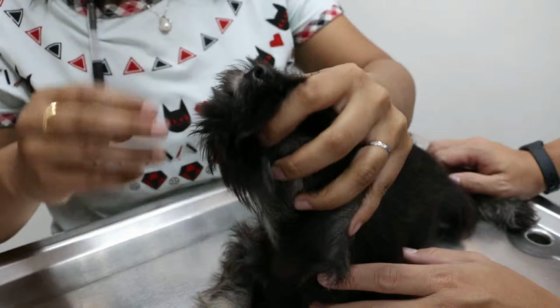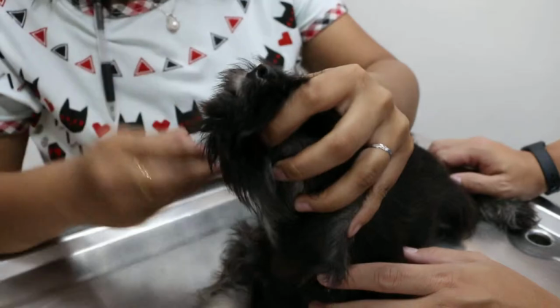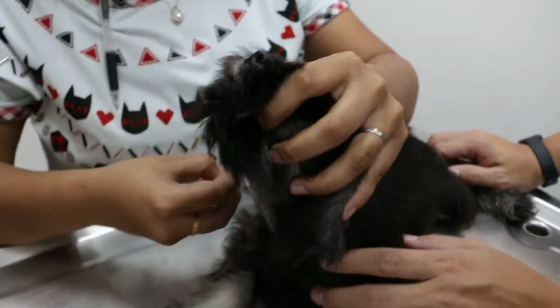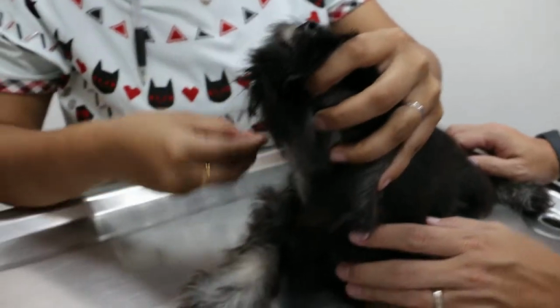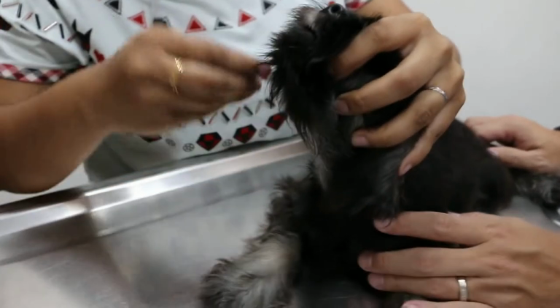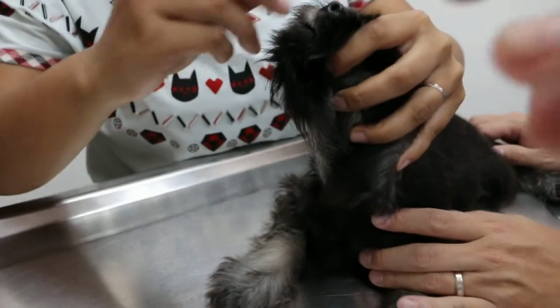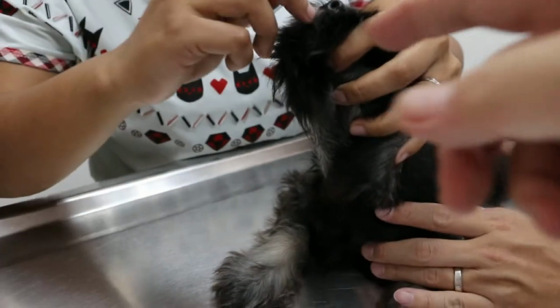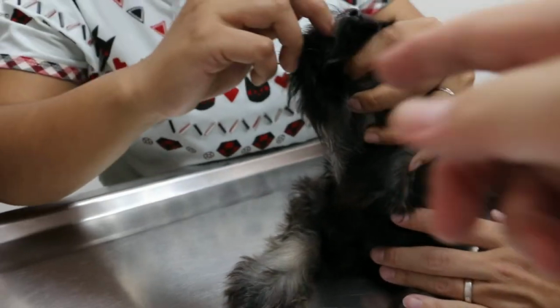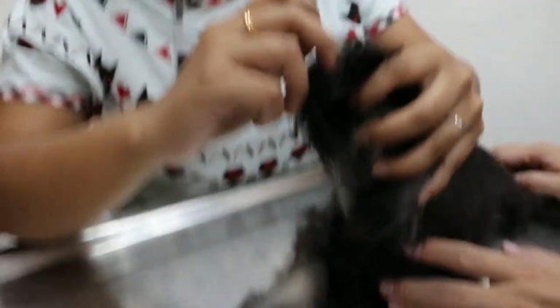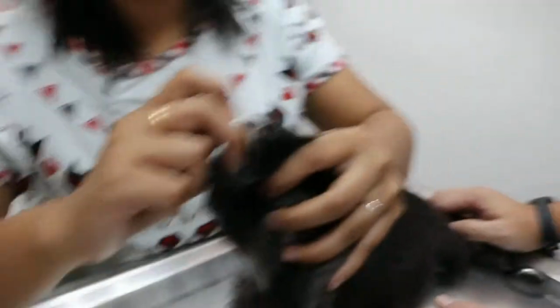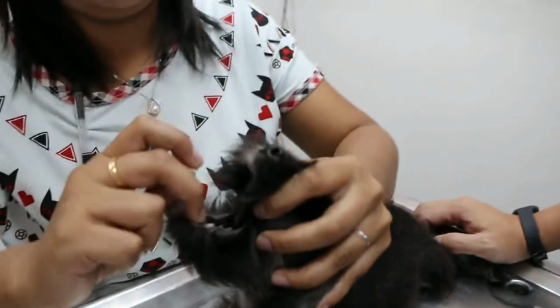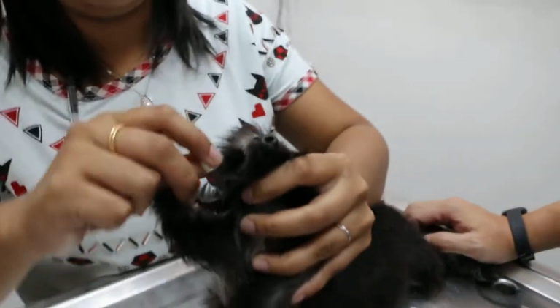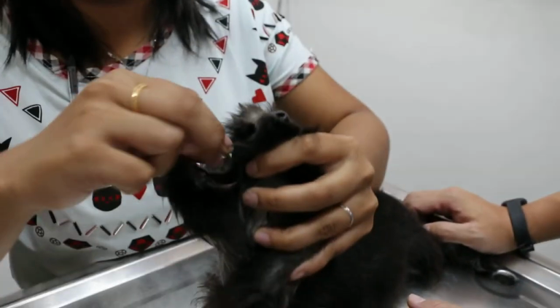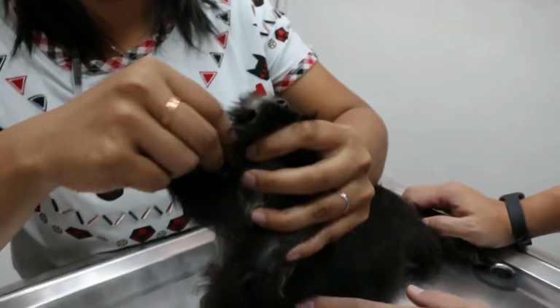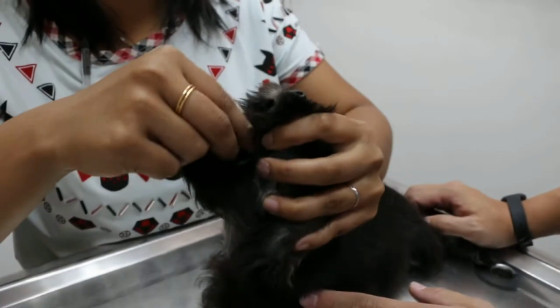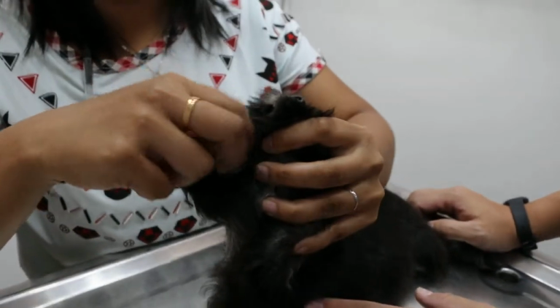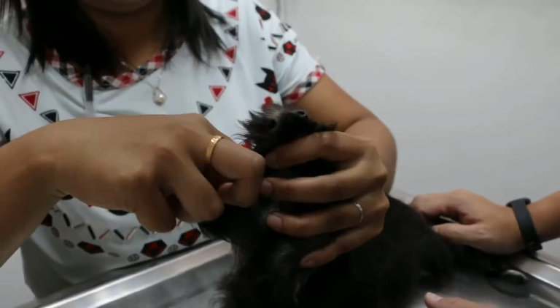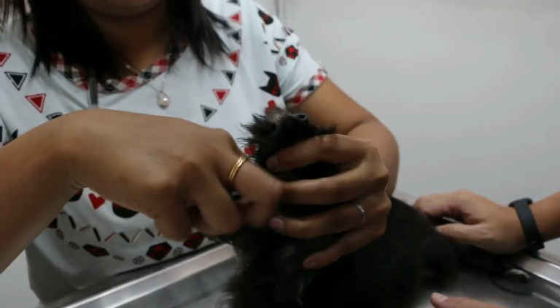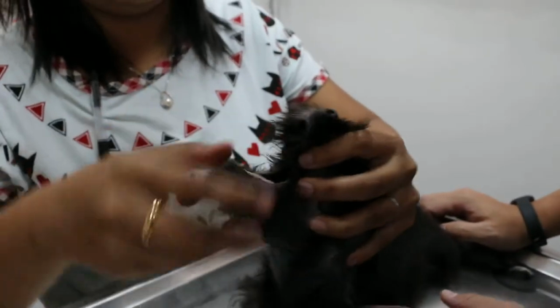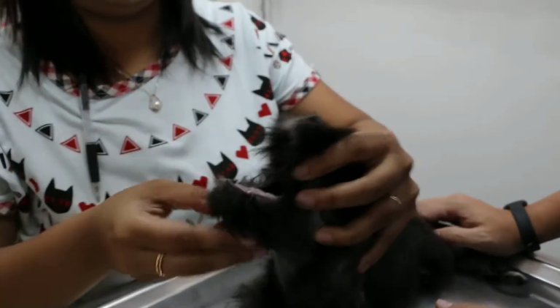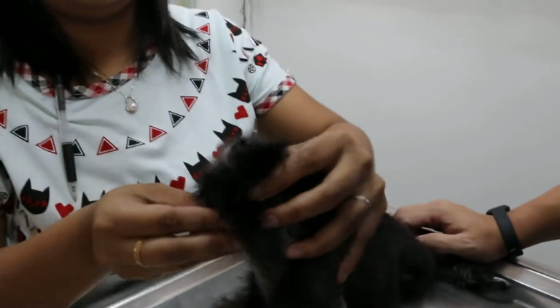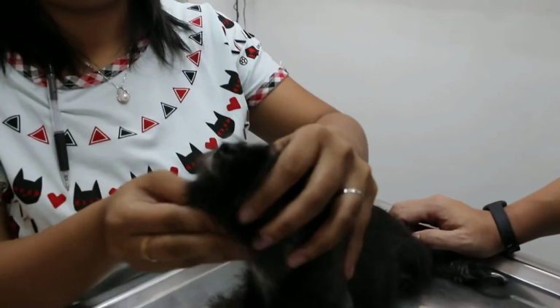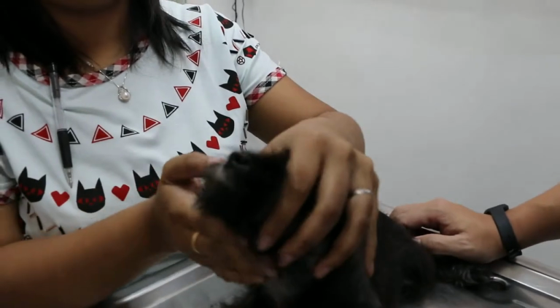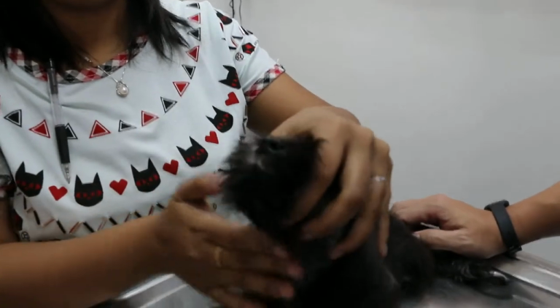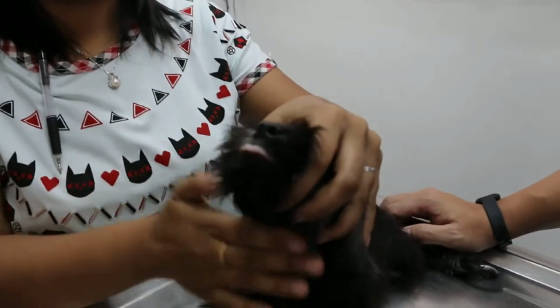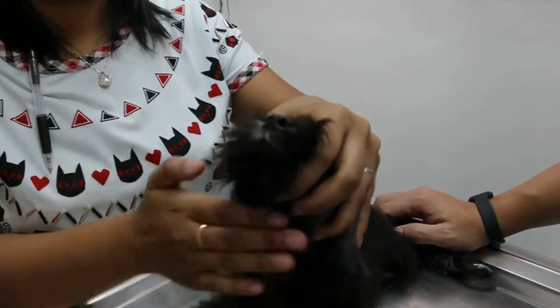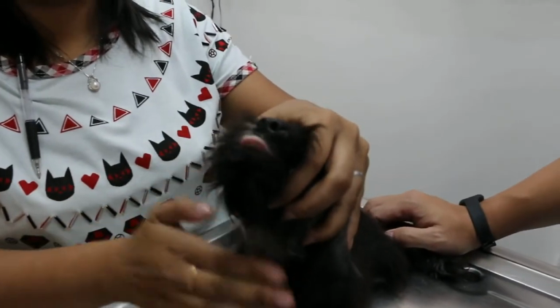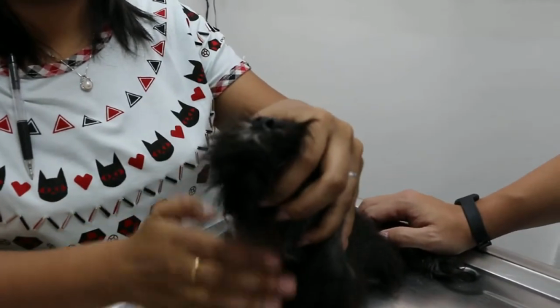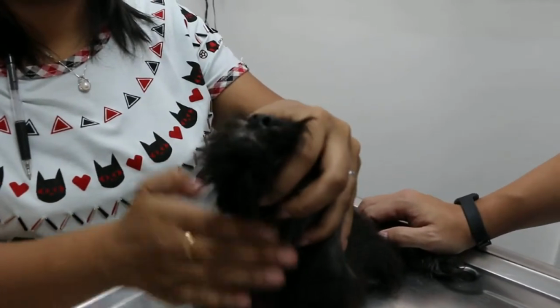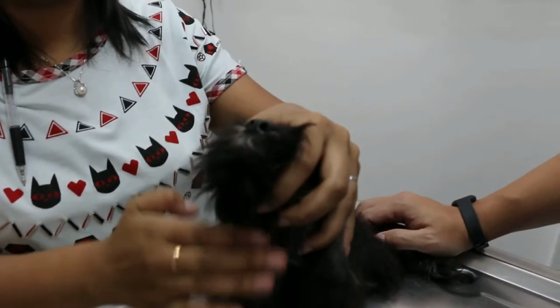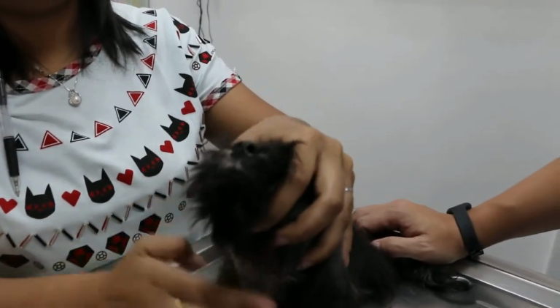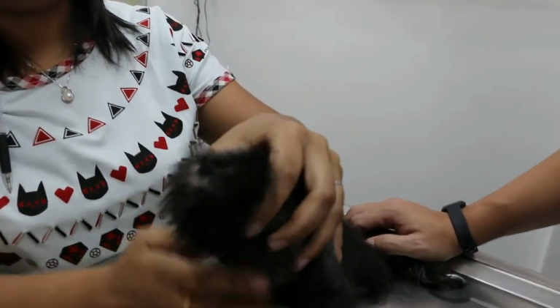Deworming the puppy. Grip, open the mouth, put far behind the tongue, close the mouth, stroke the chin — you swallow it already.